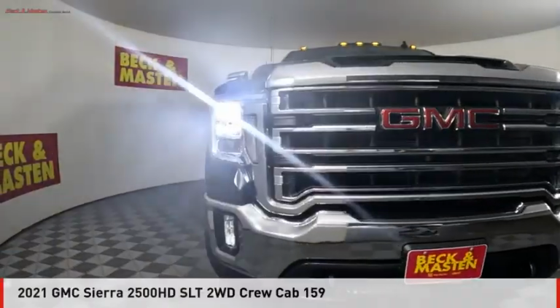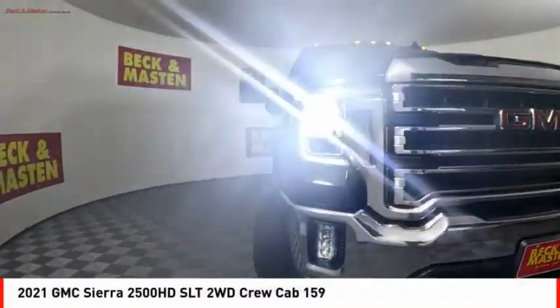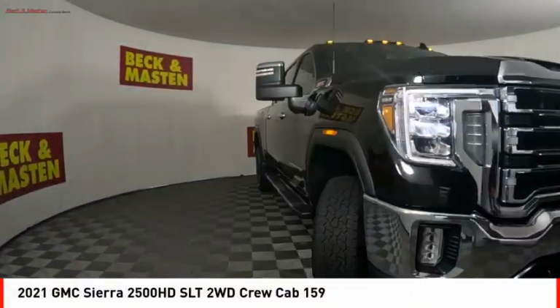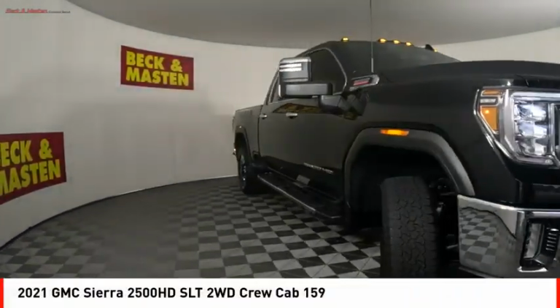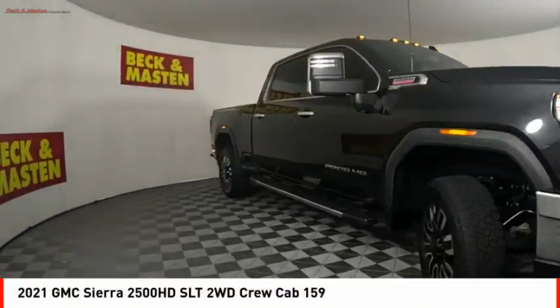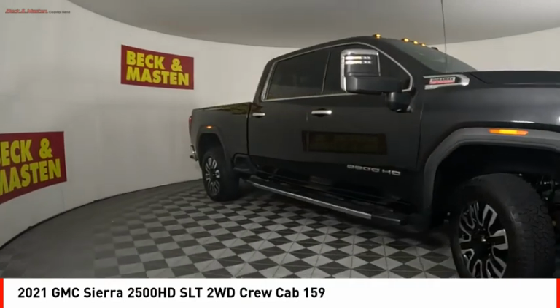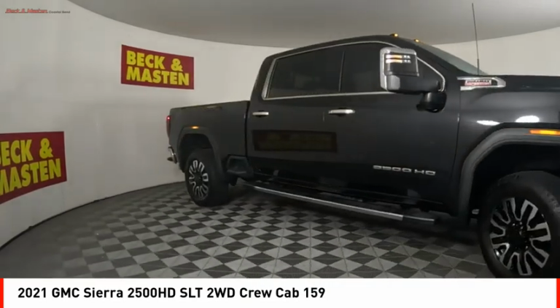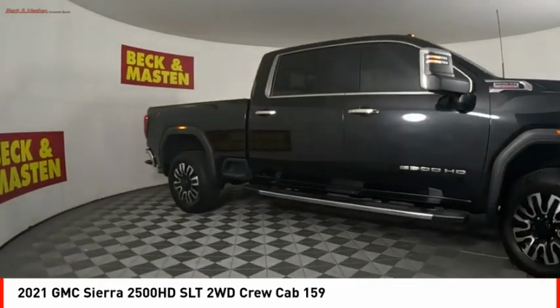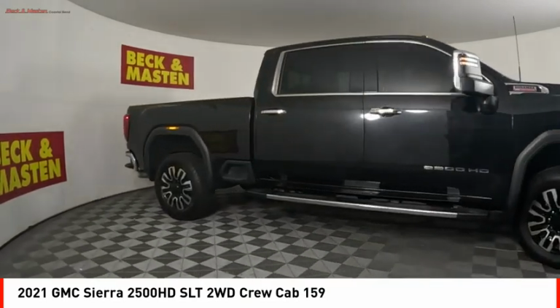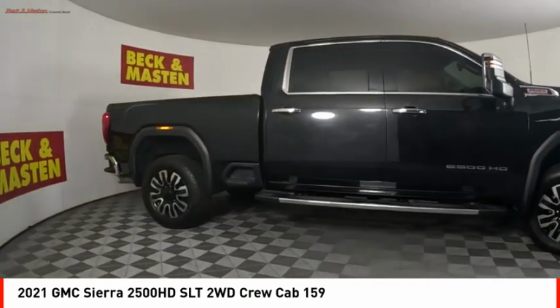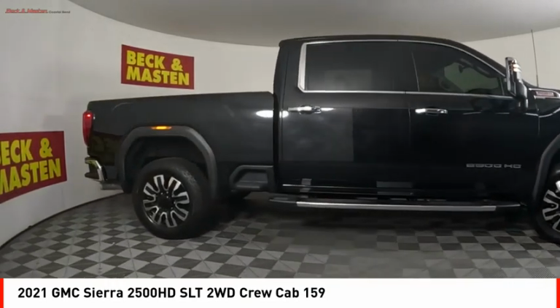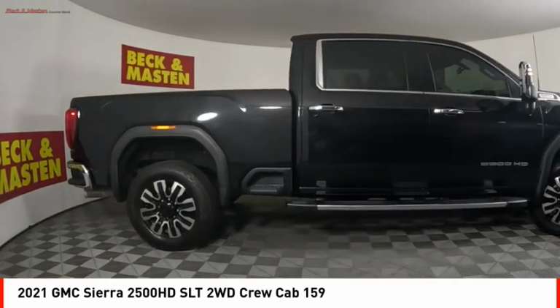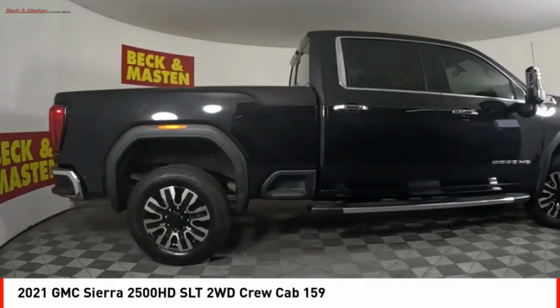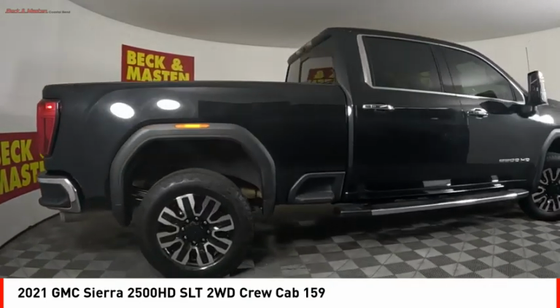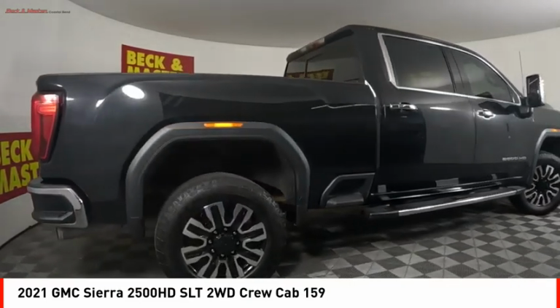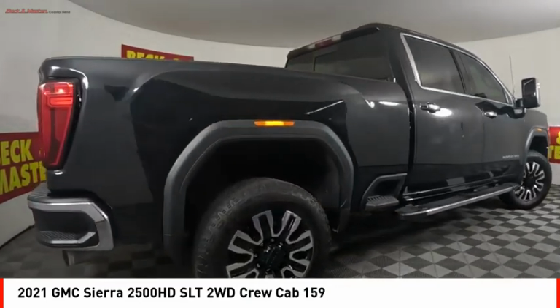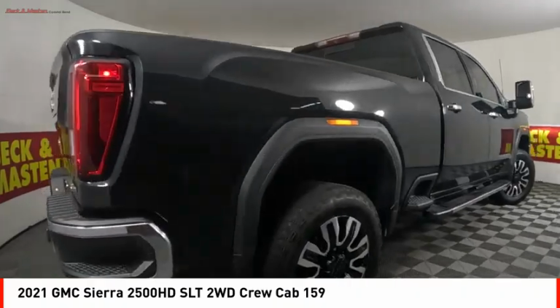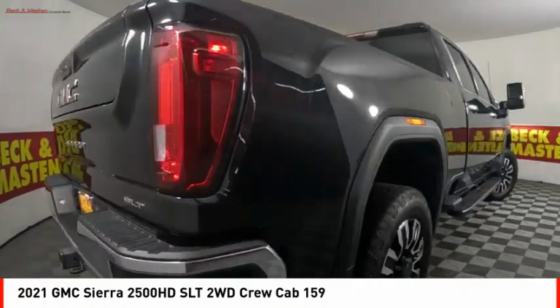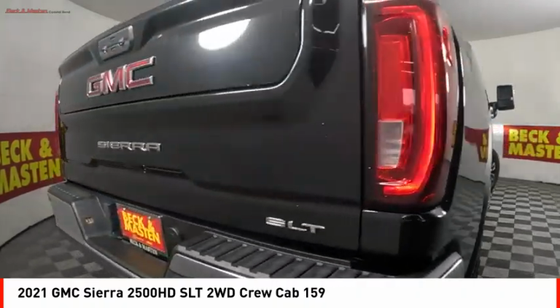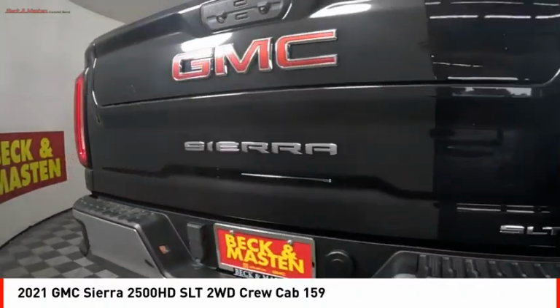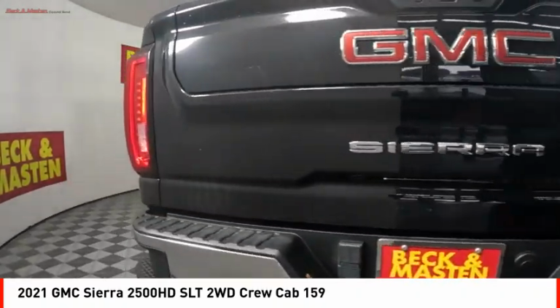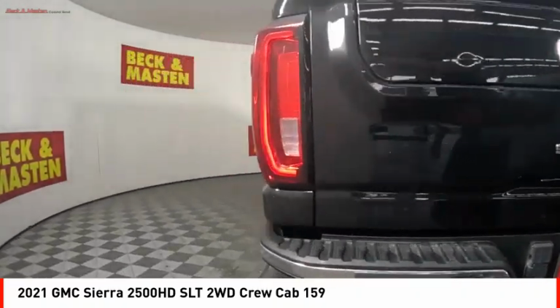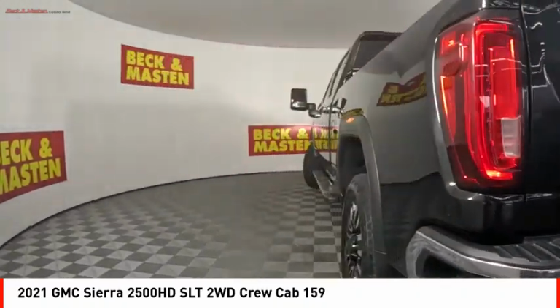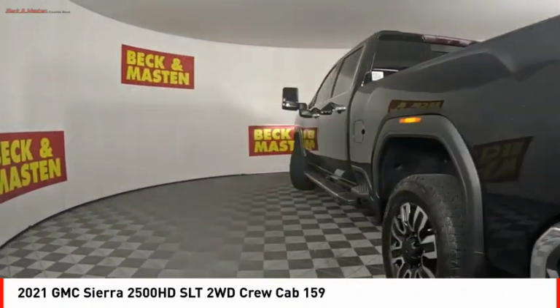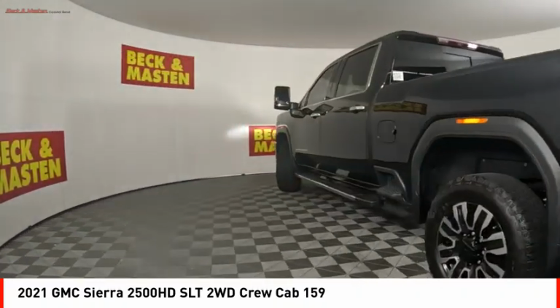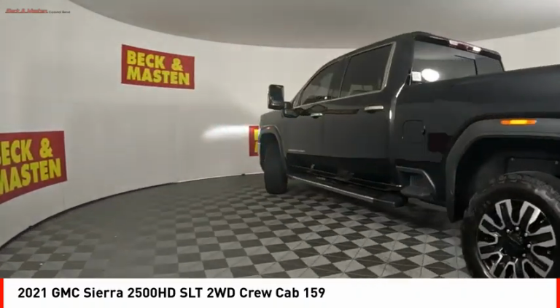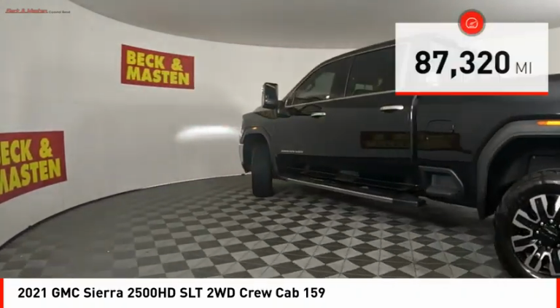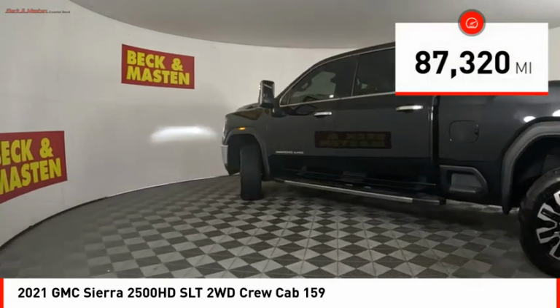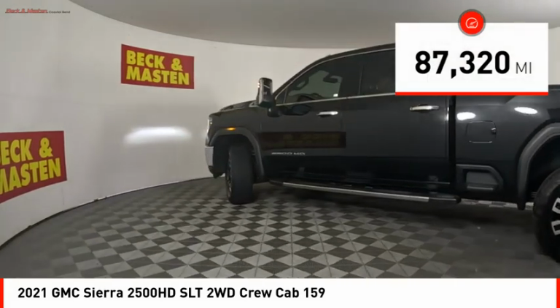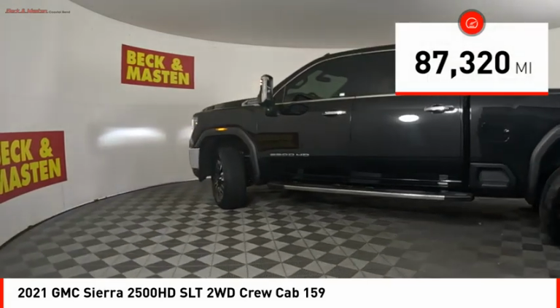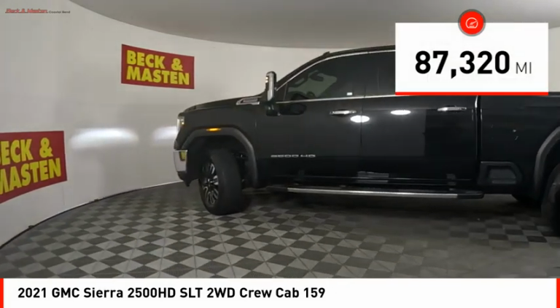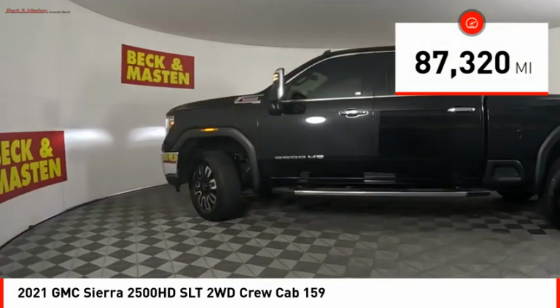Come test drive the 2021 Sierra 2500 HD. The GMC Sierra 2500 HD has all your workhorse basics covered. No worries here — this vehicle has less than 90,000 miles.